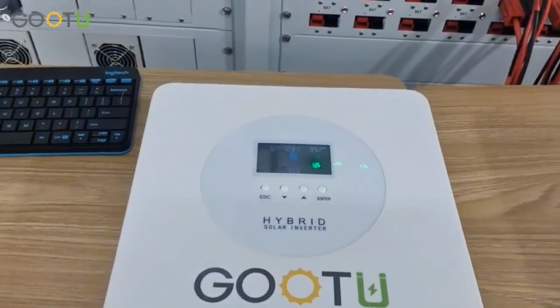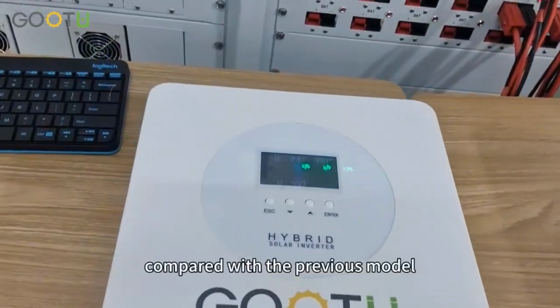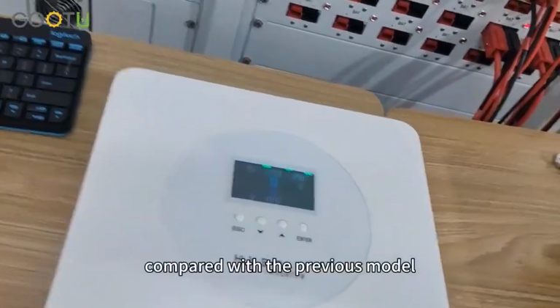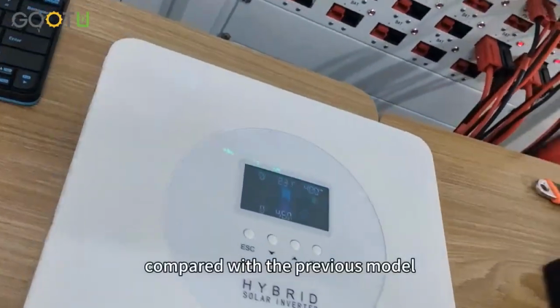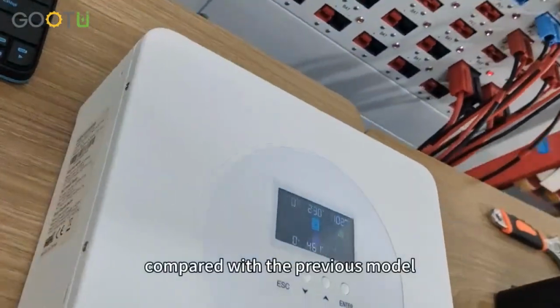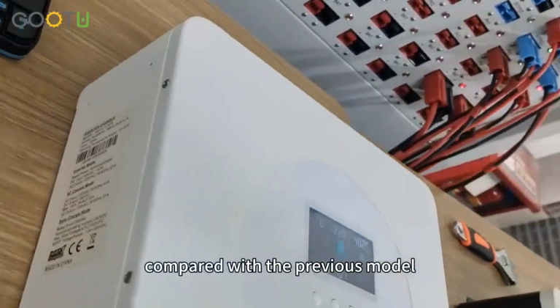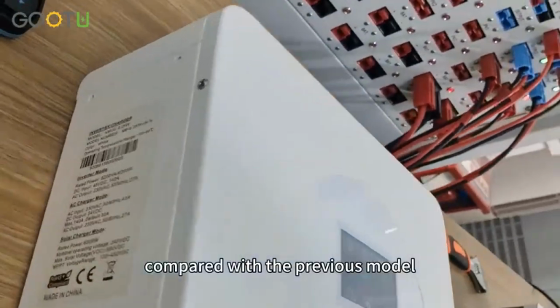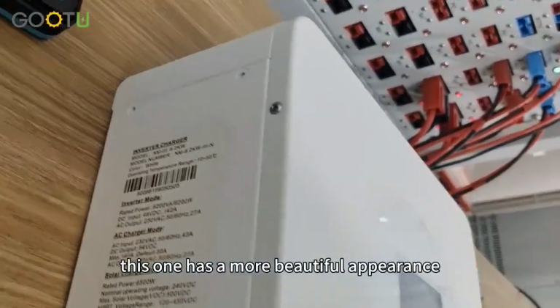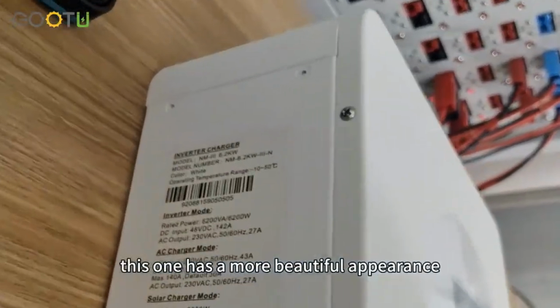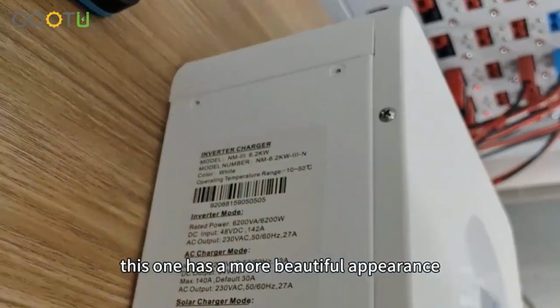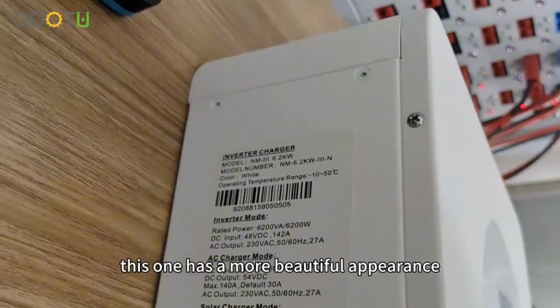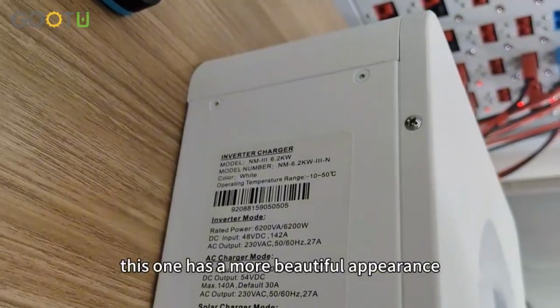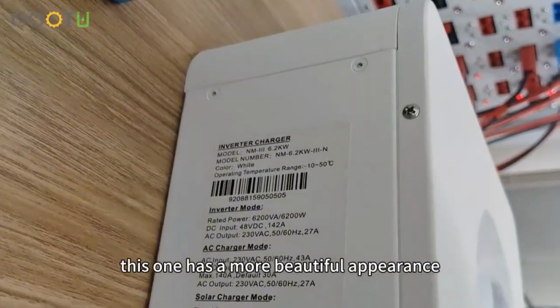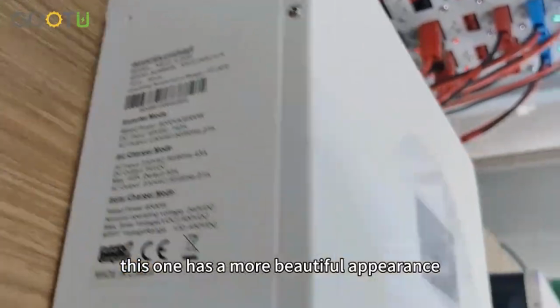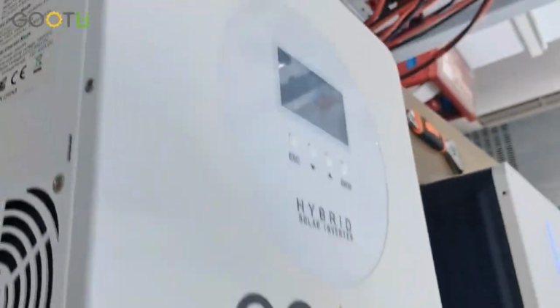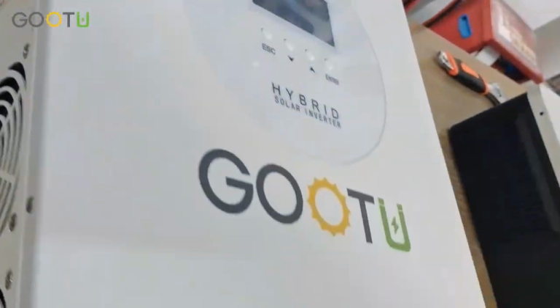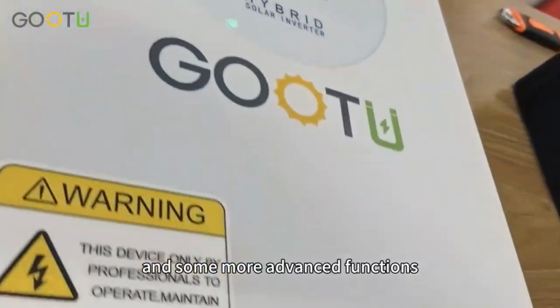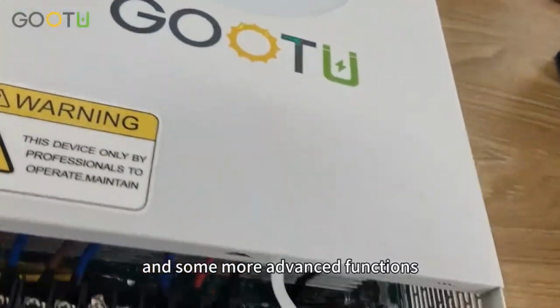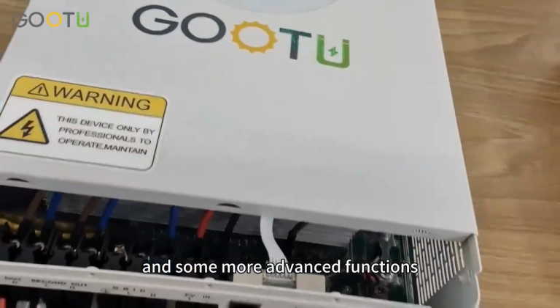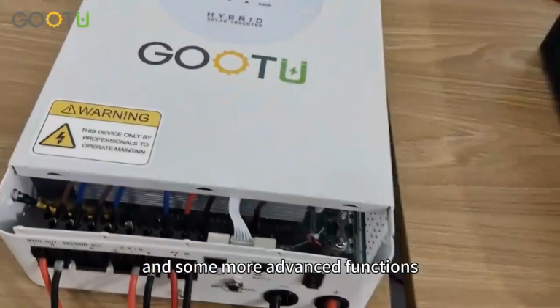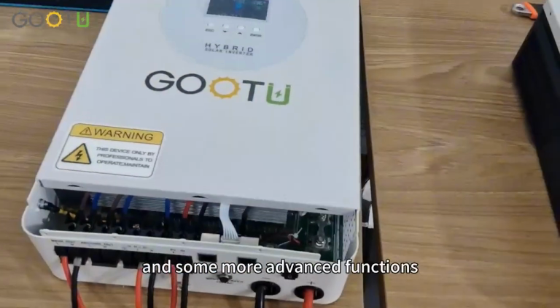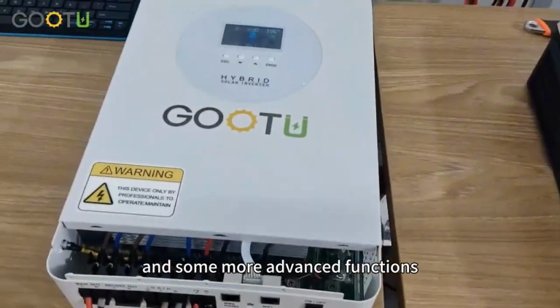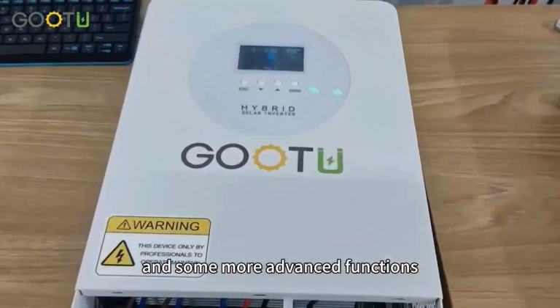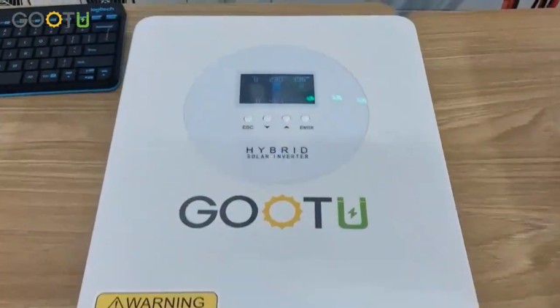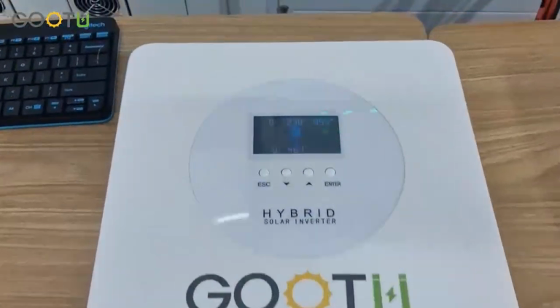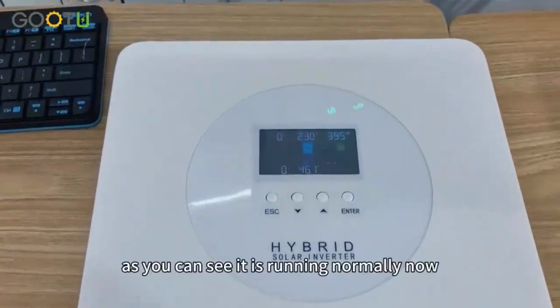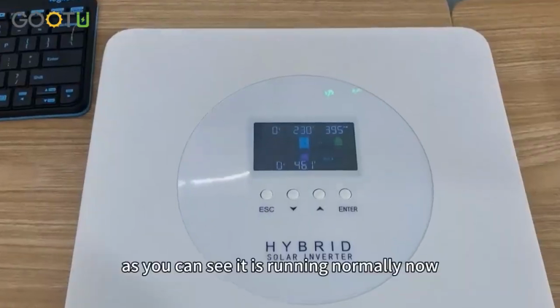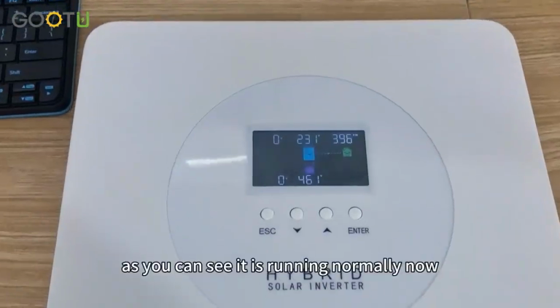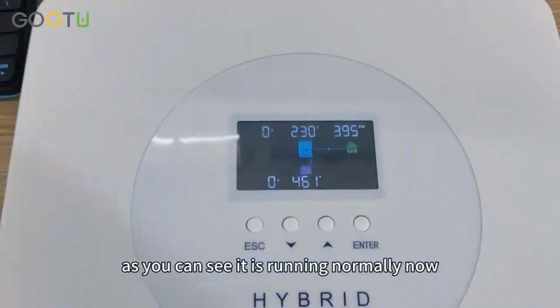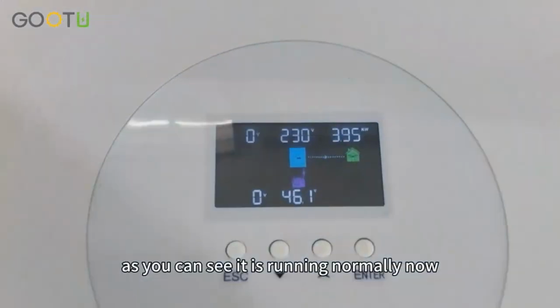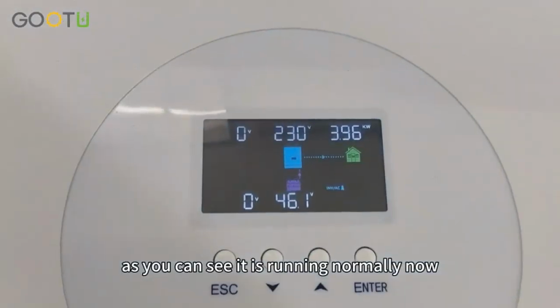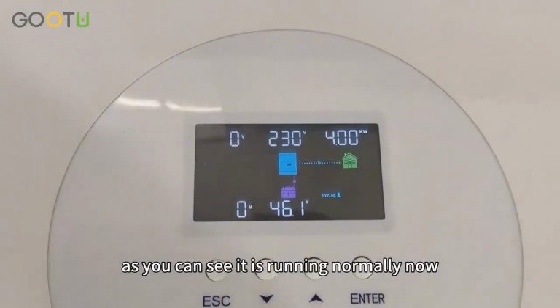Compared with the previous model, this one has a more visible appearance and some more advanced functions. As you can see, it is running normally now.